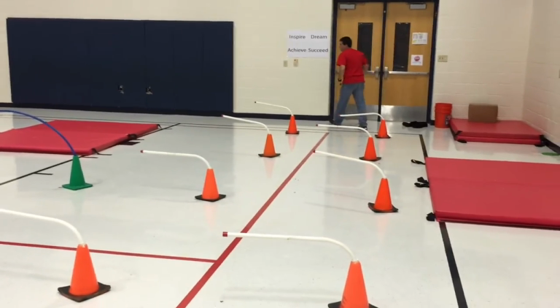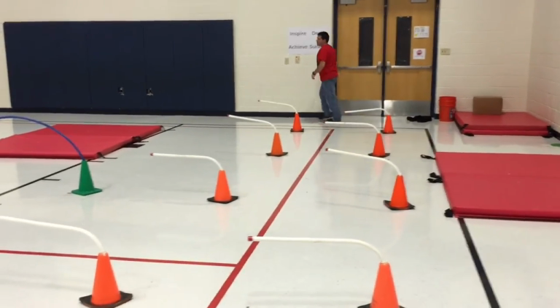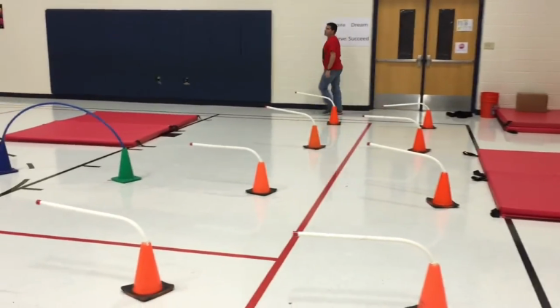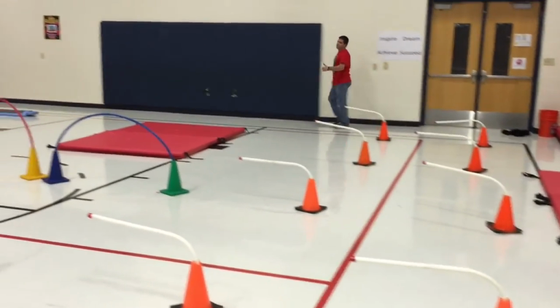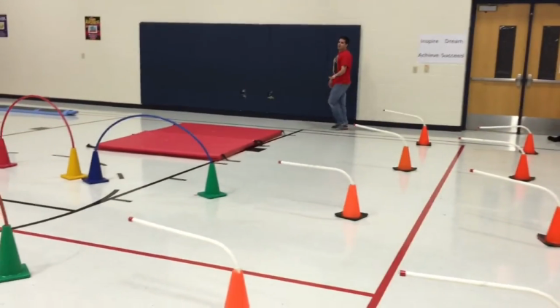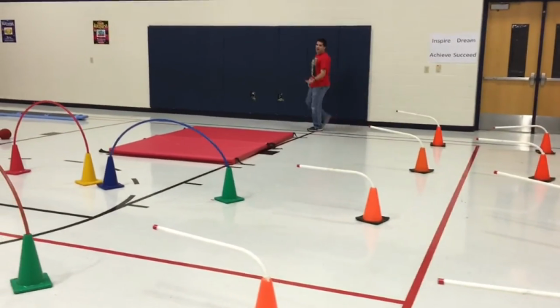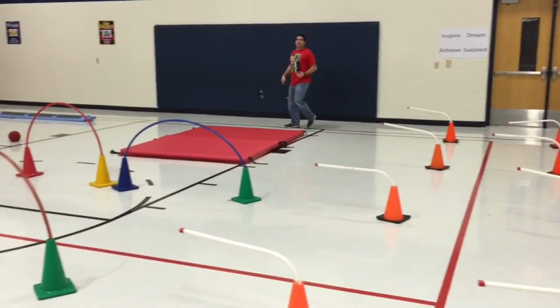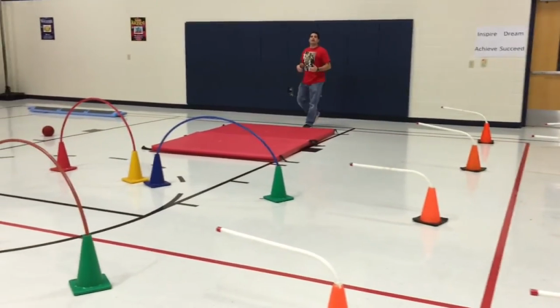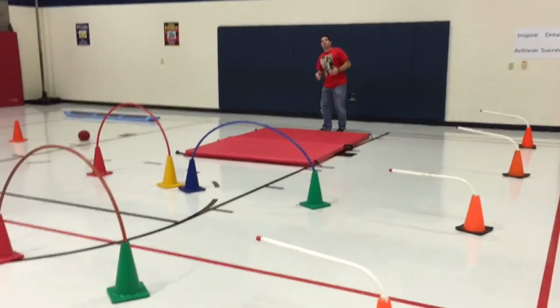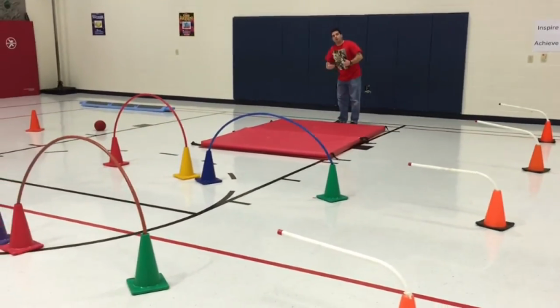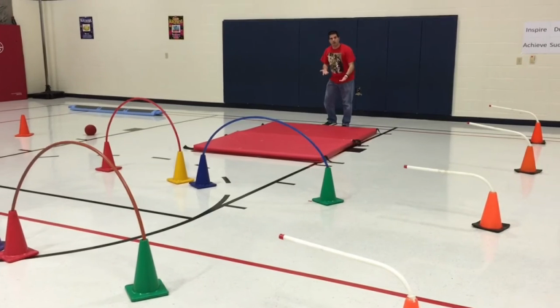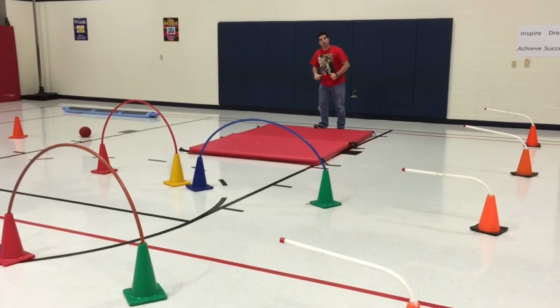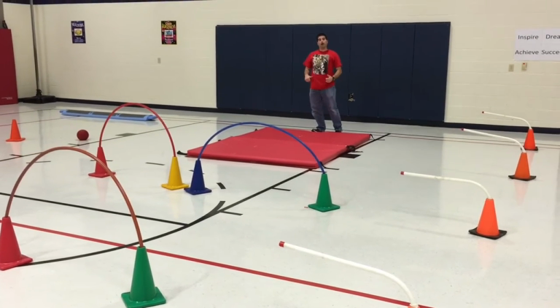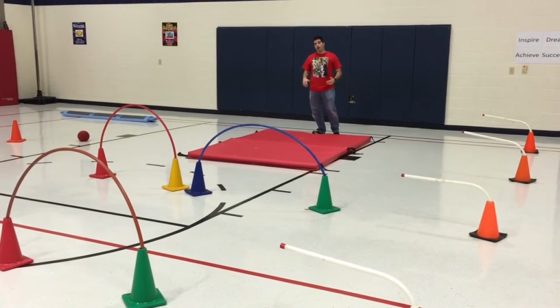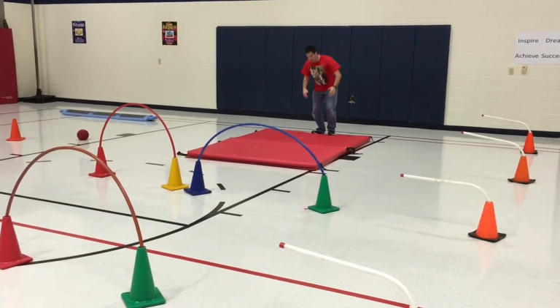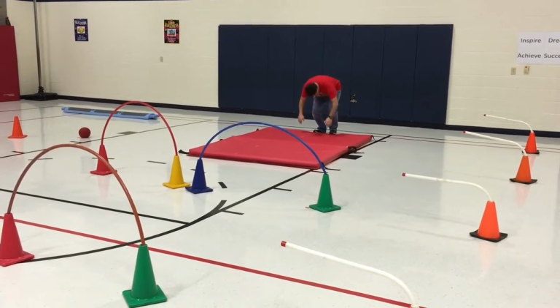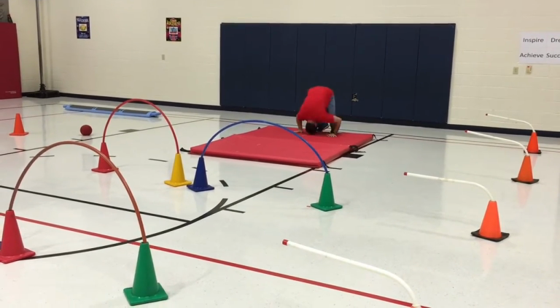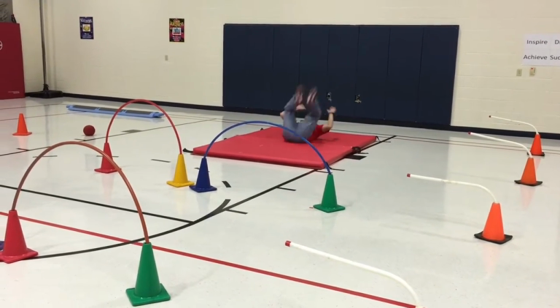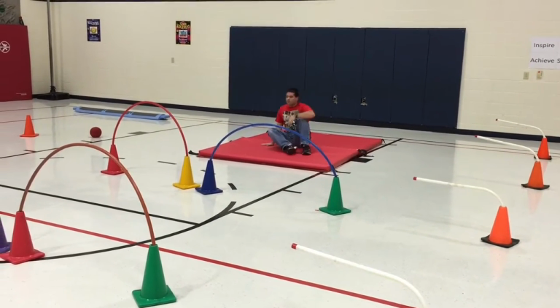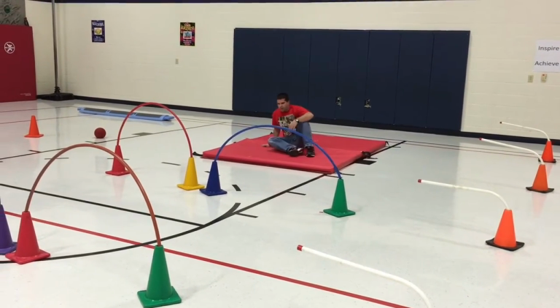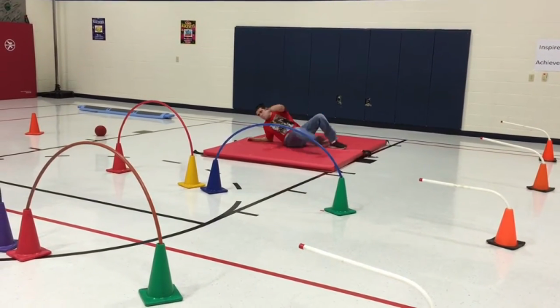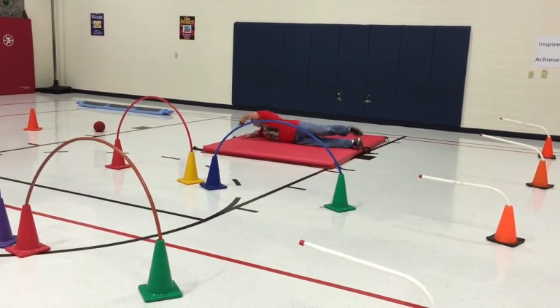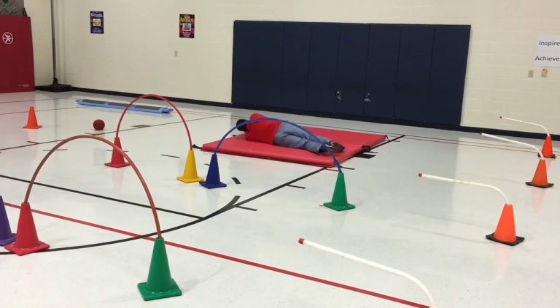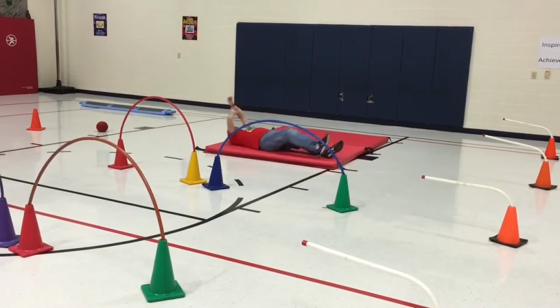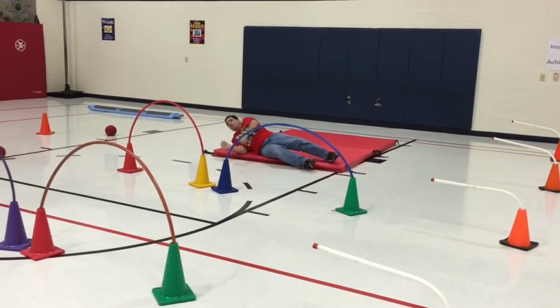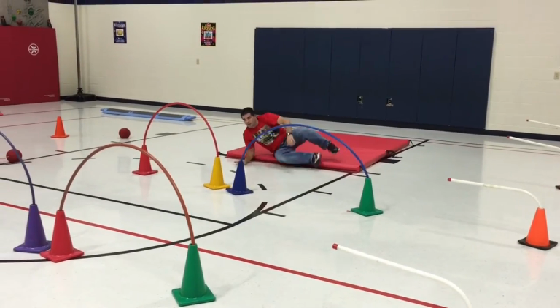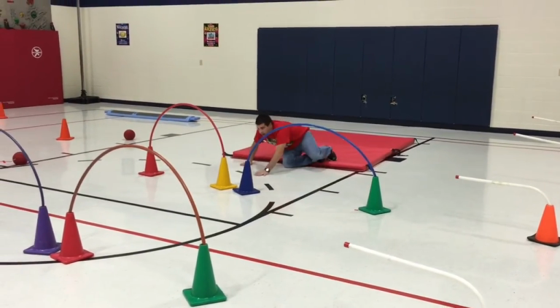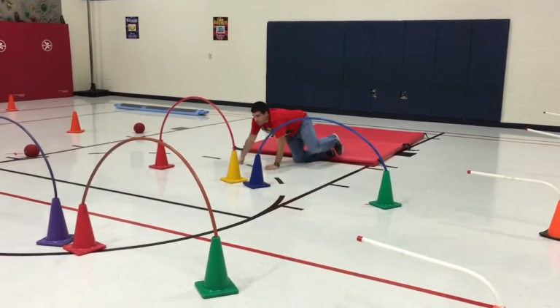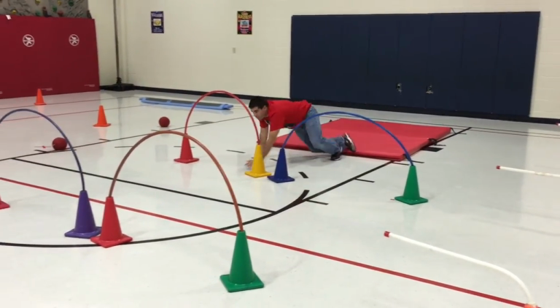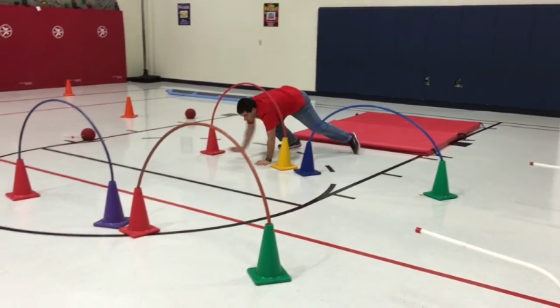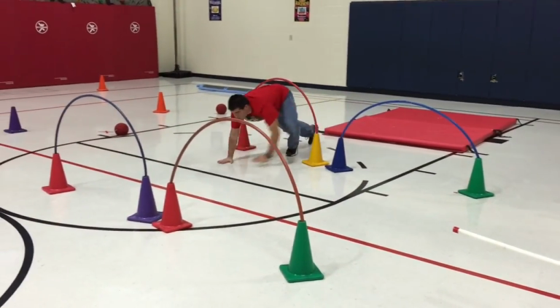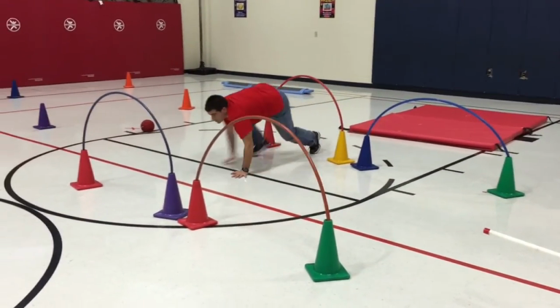And then they will come to the mat. They can either do a forward roll or a long roll. Then we have them bear crawl underneath the tunnels here.